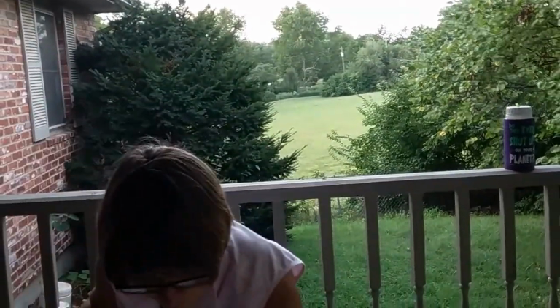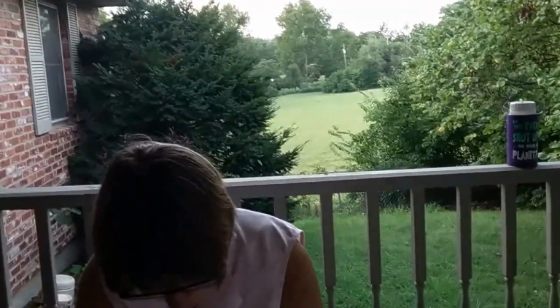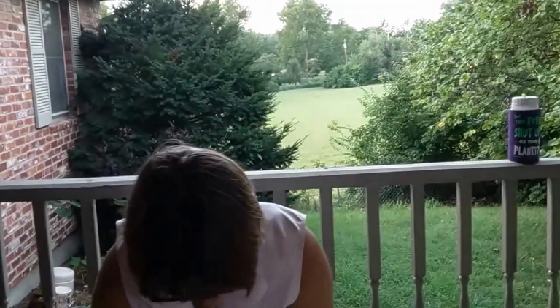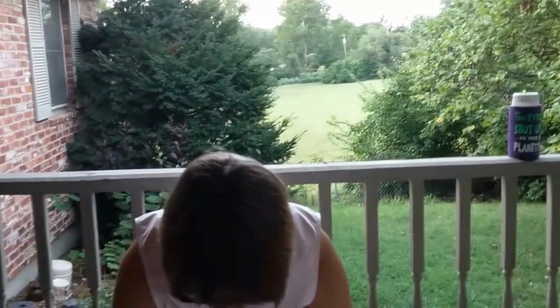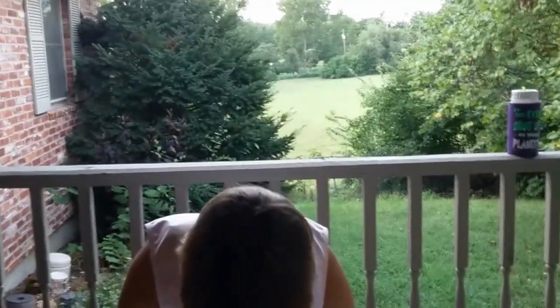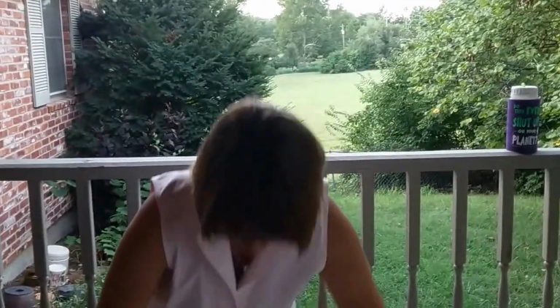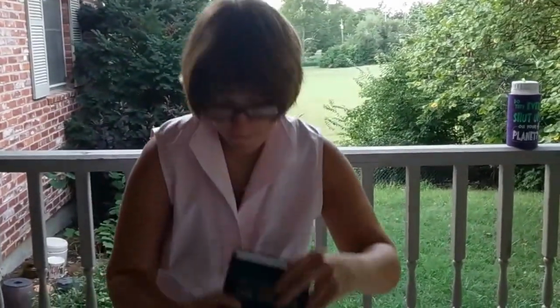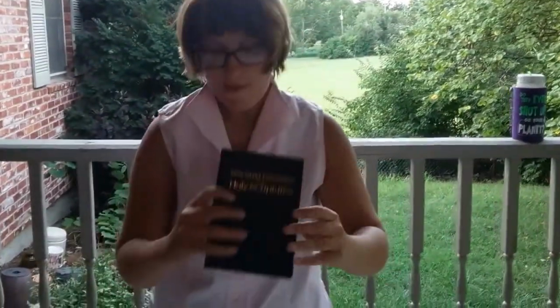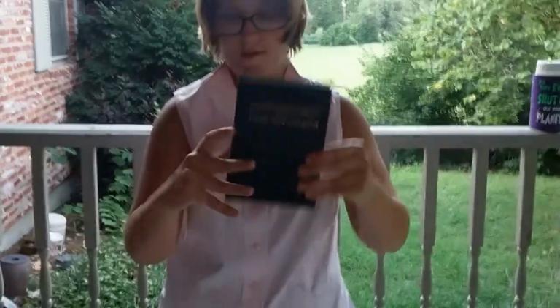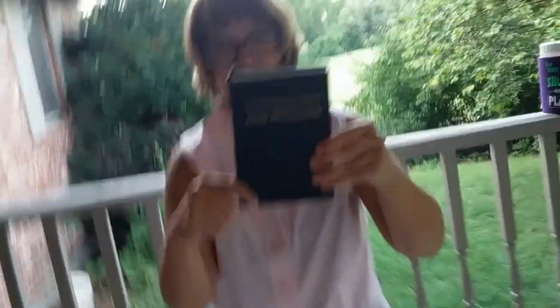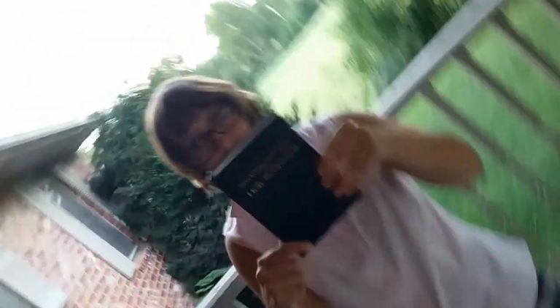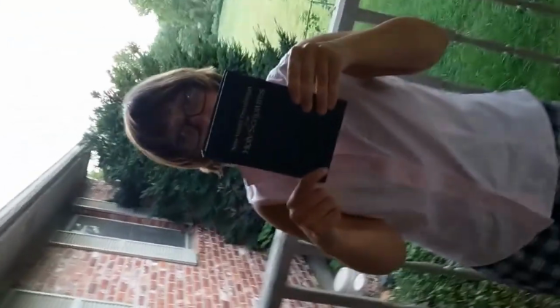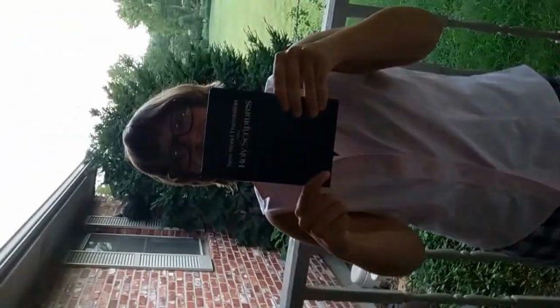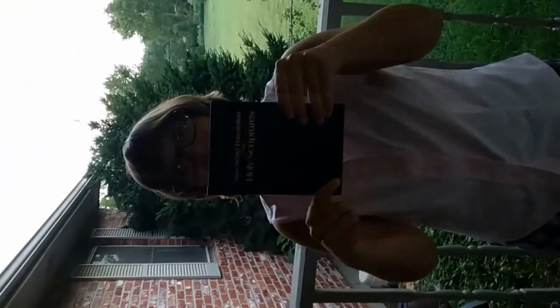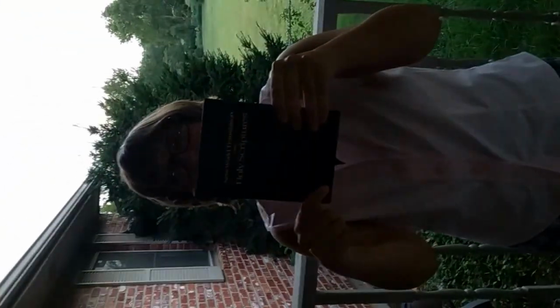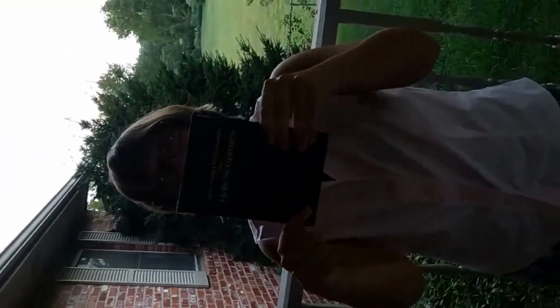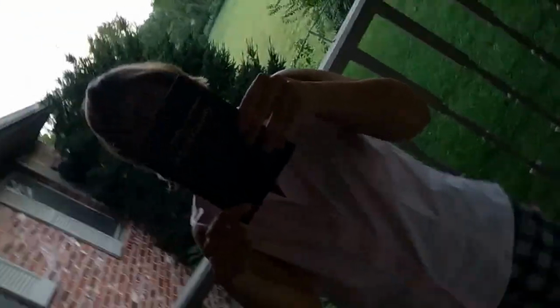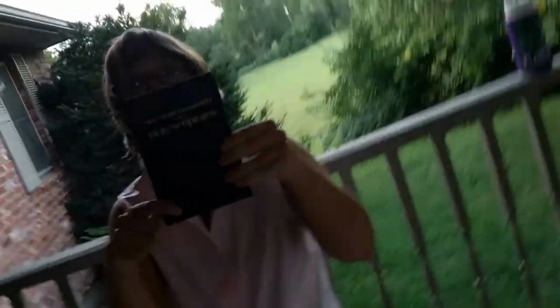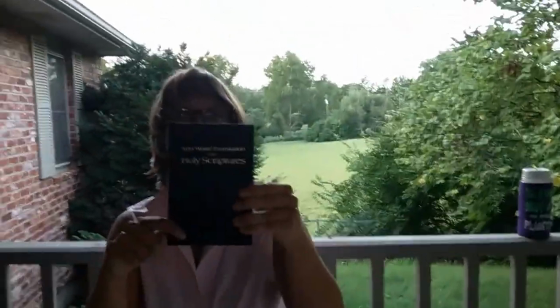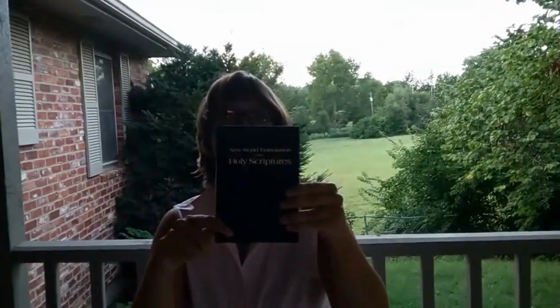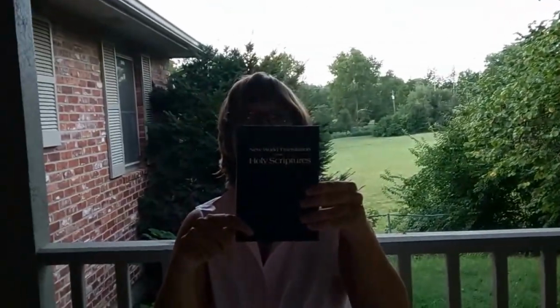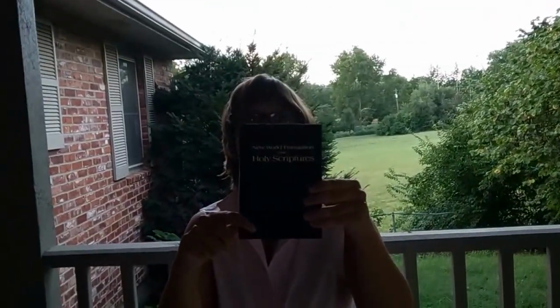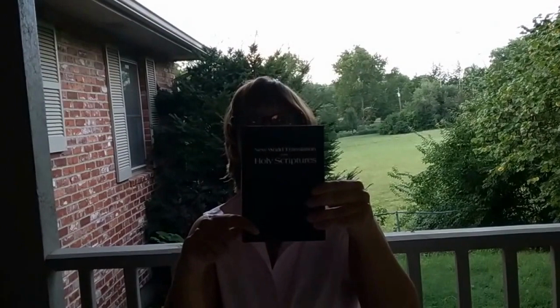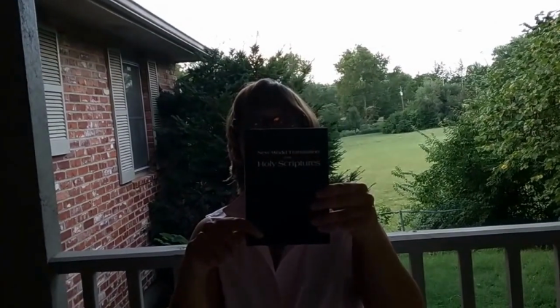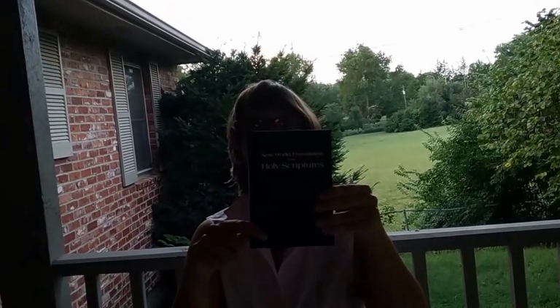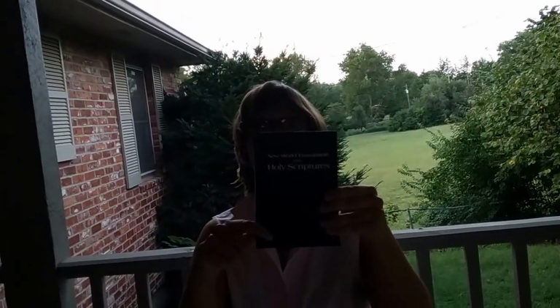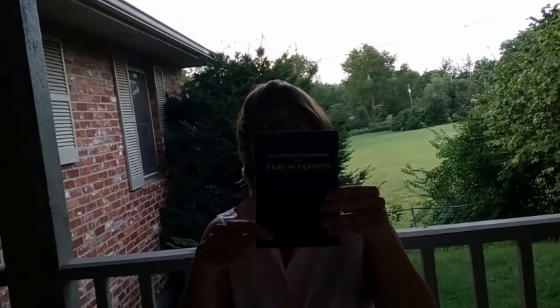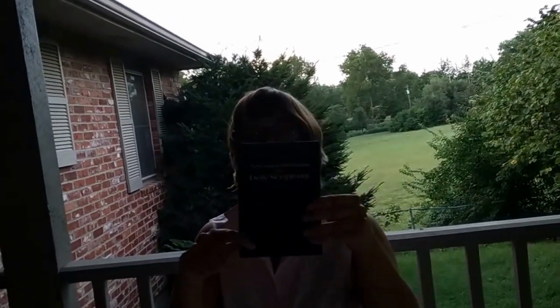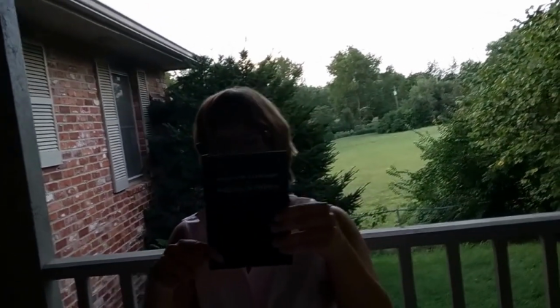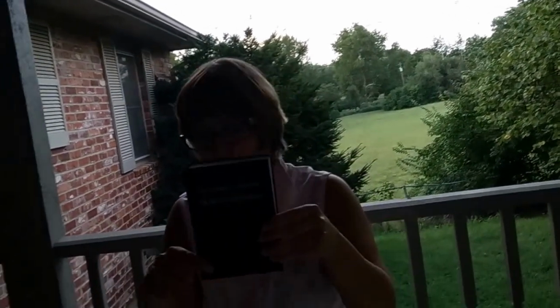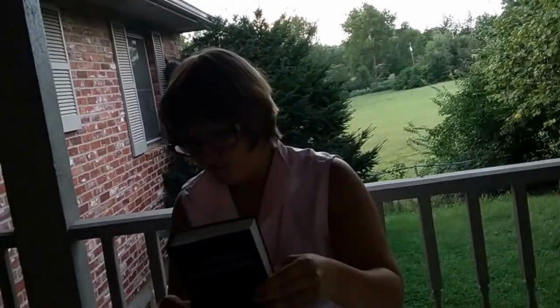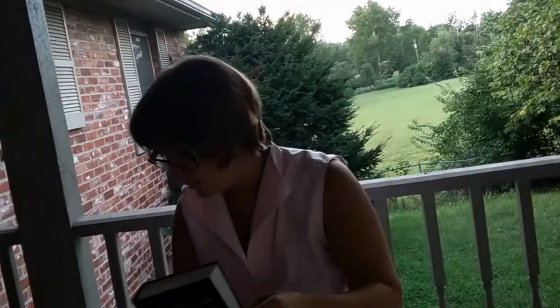Holy Scriptures — we need that, right Paige? Those are free at my thrift store anyway; I pick them up when I can.